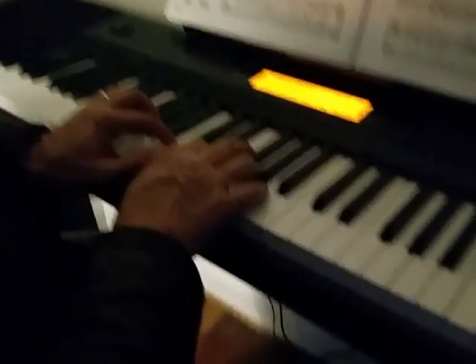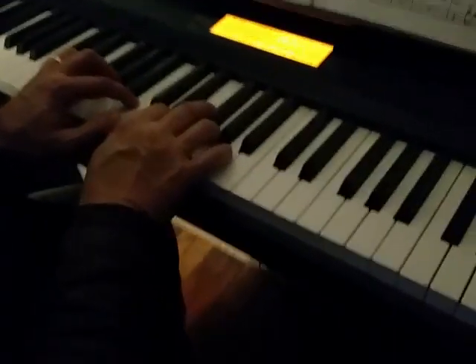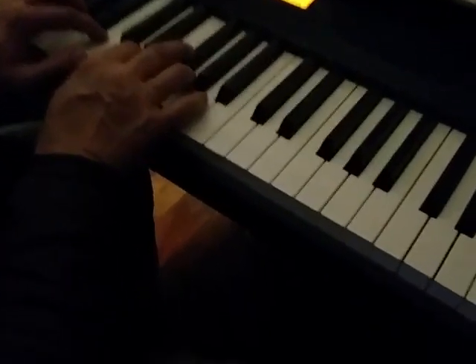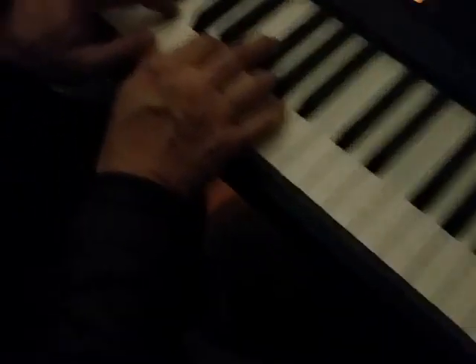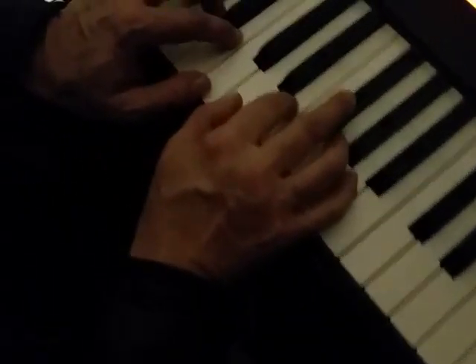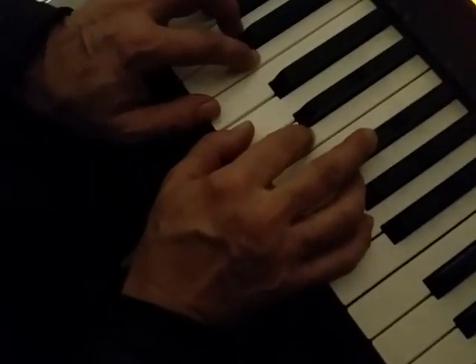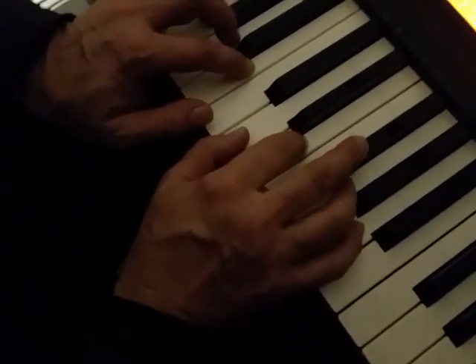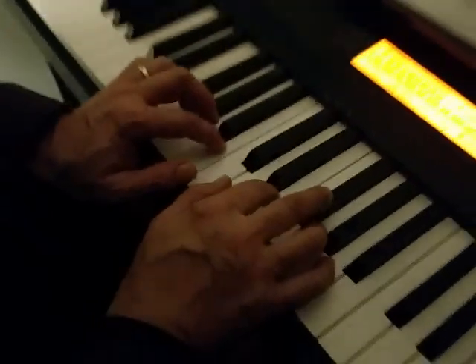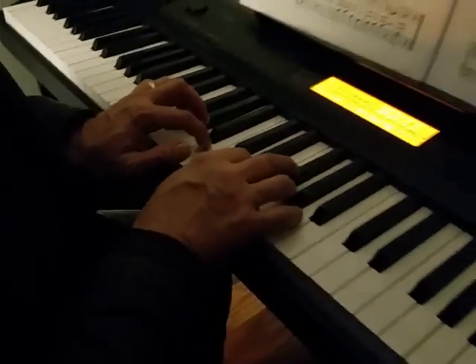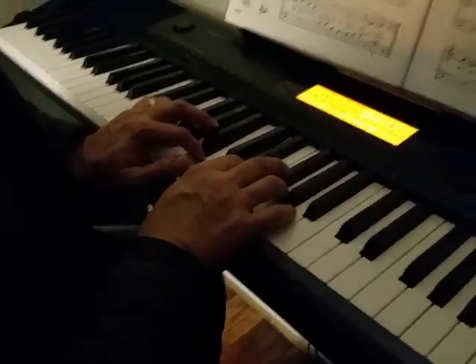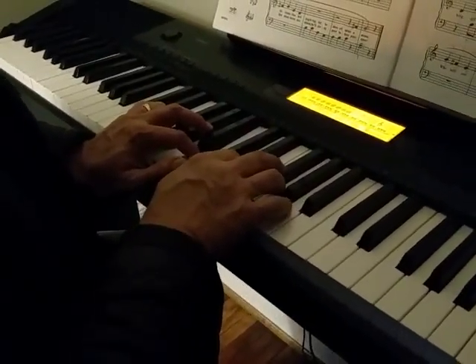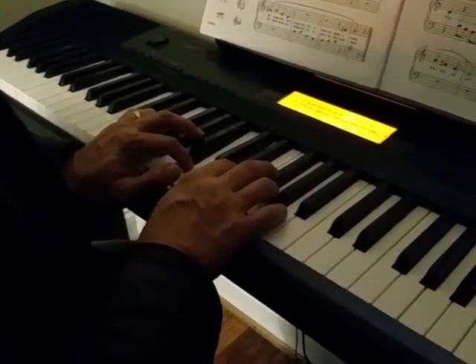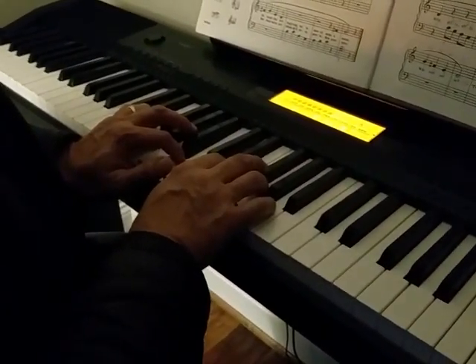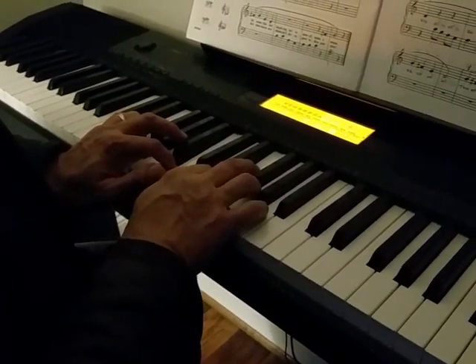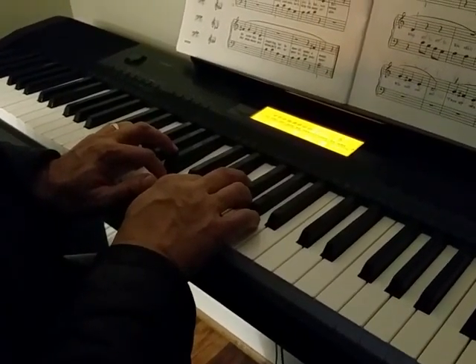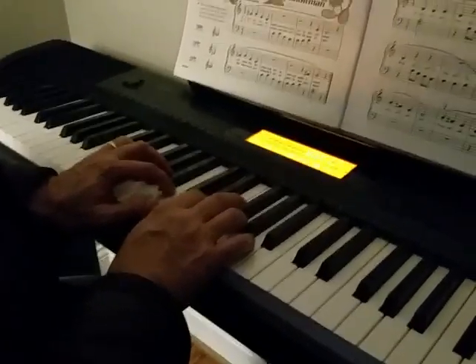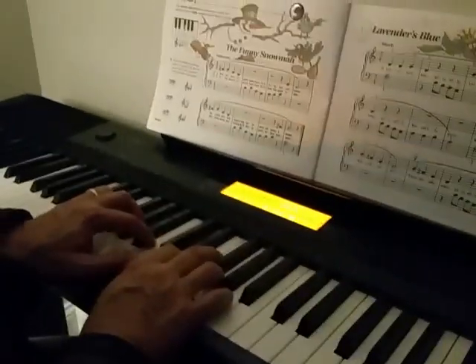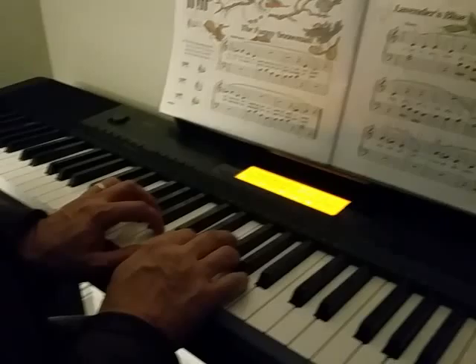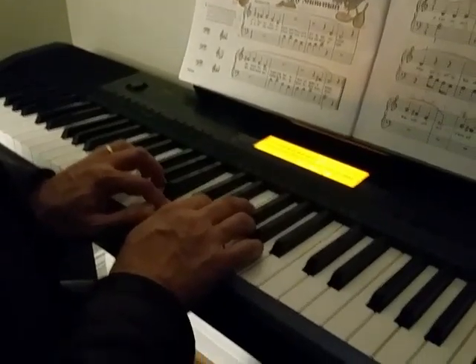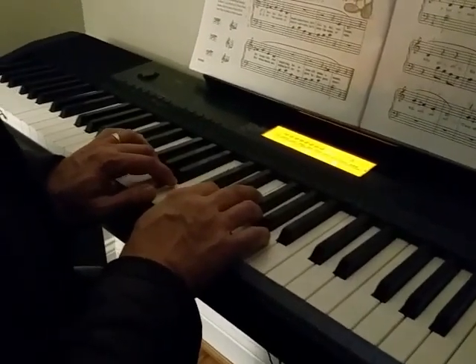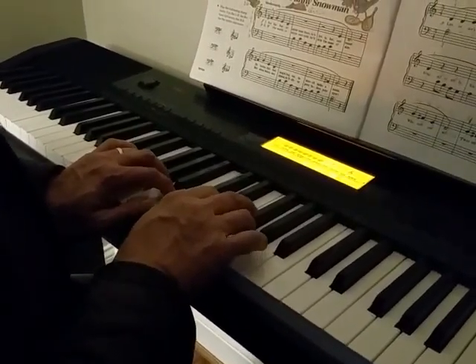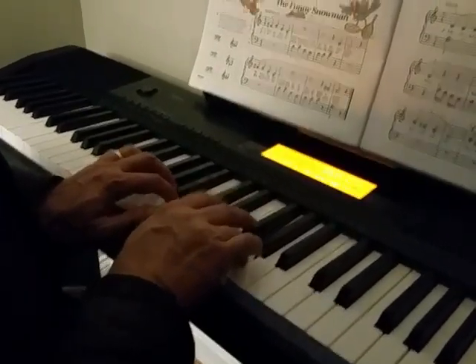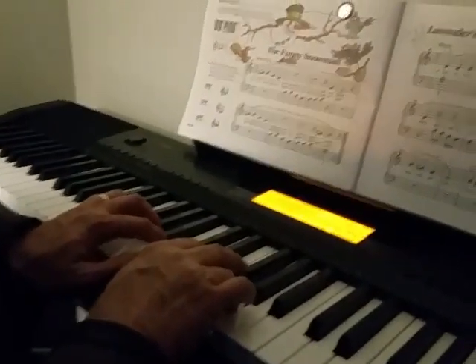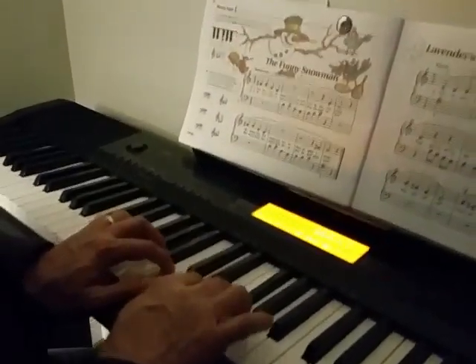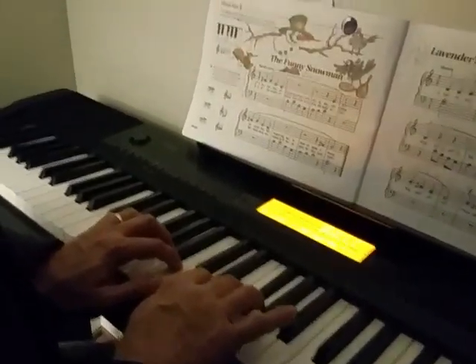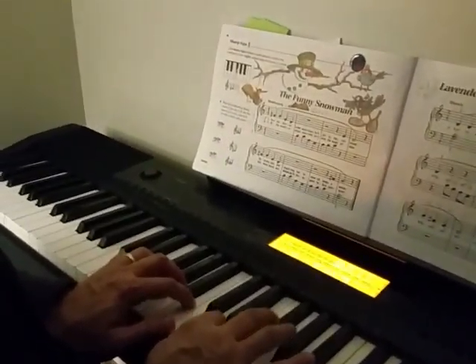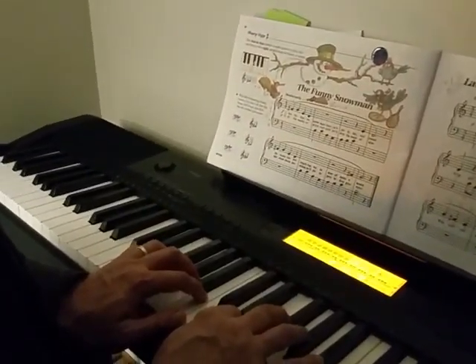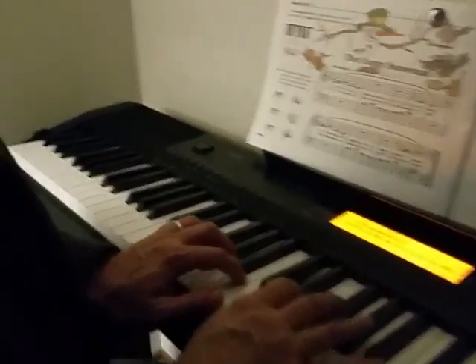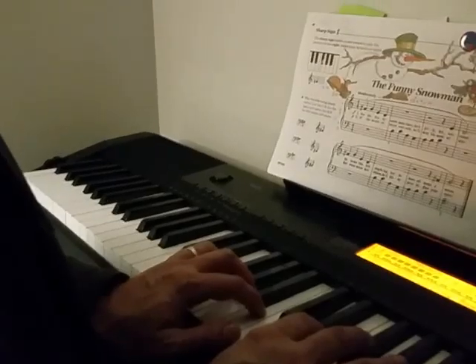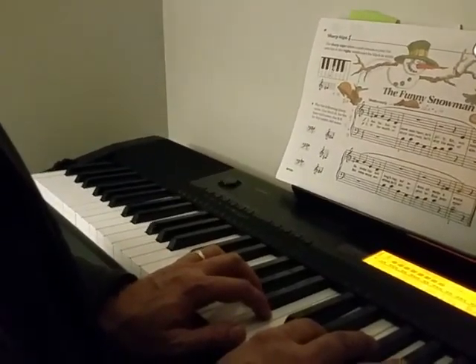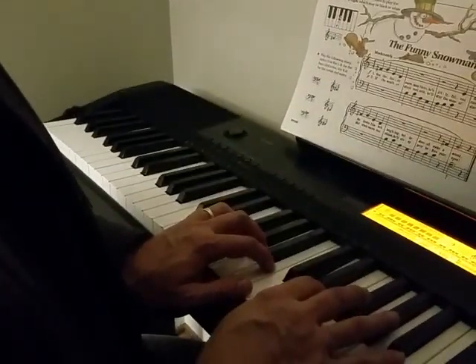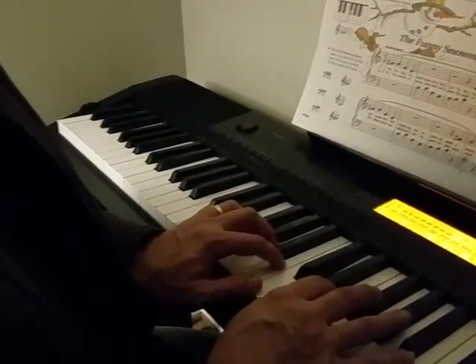So one, two, go. One, two, three. One, two, three. One, two, three.